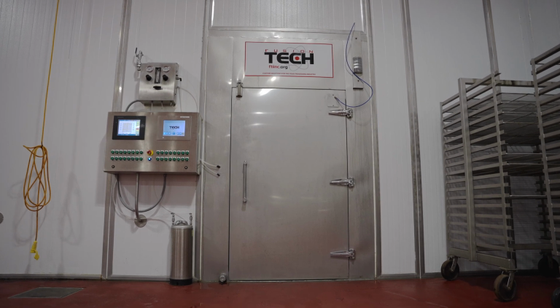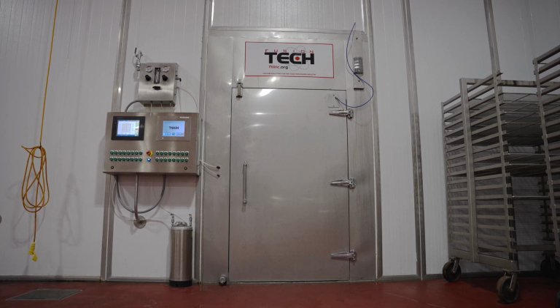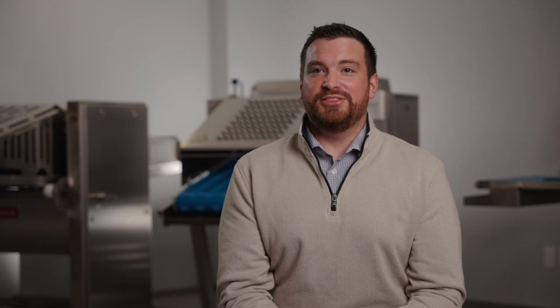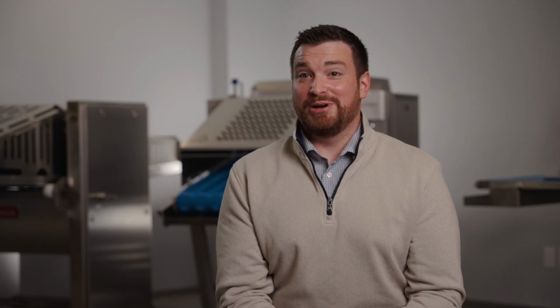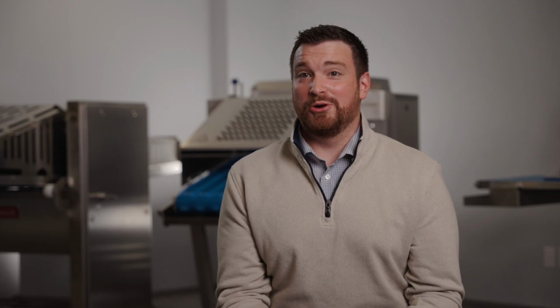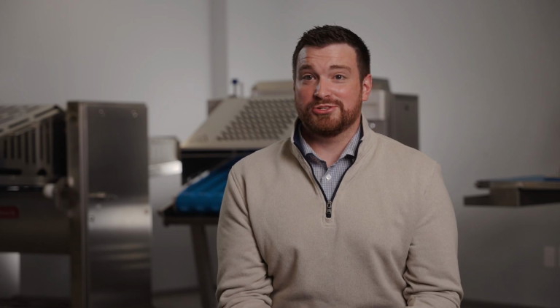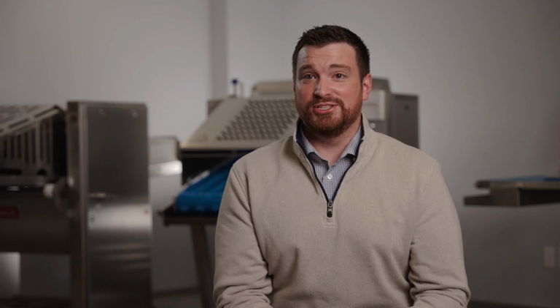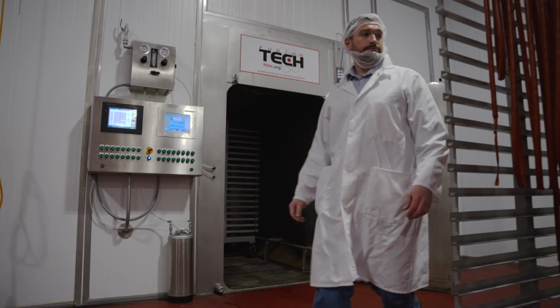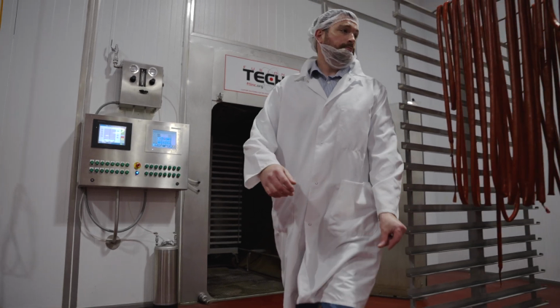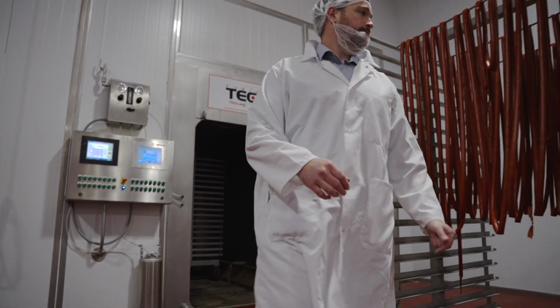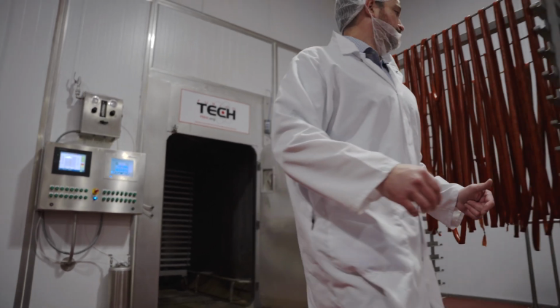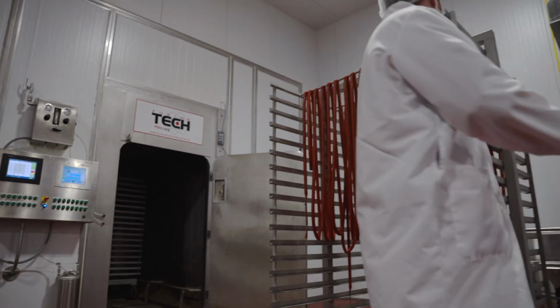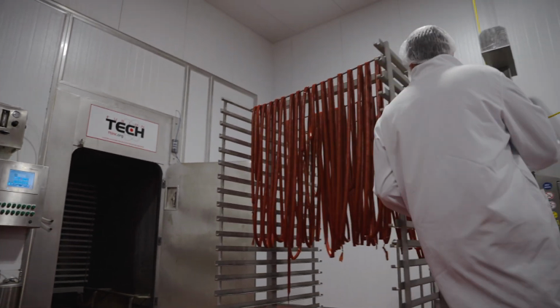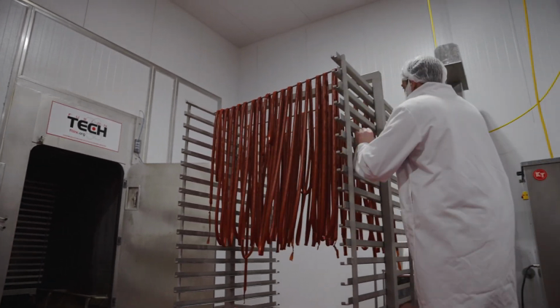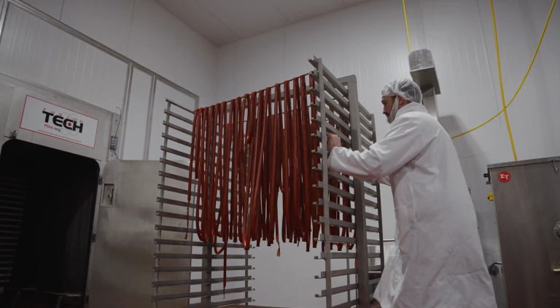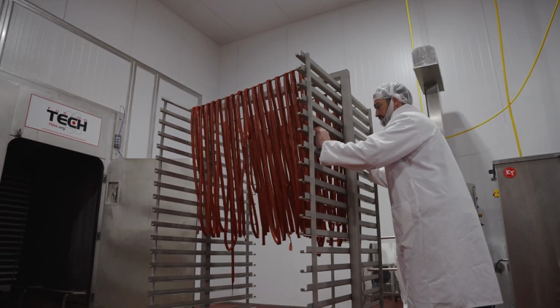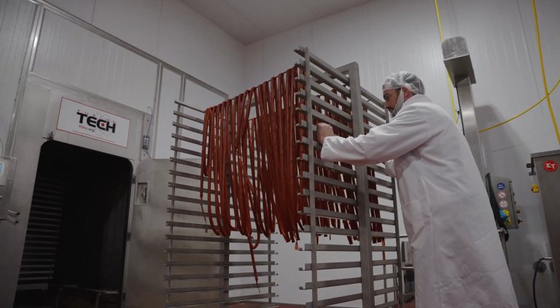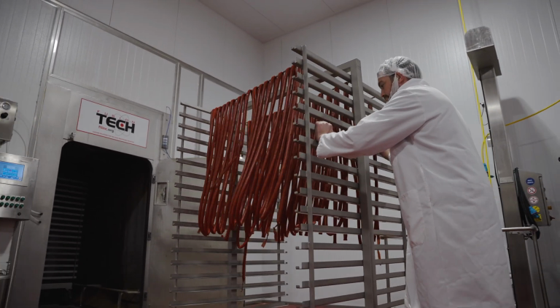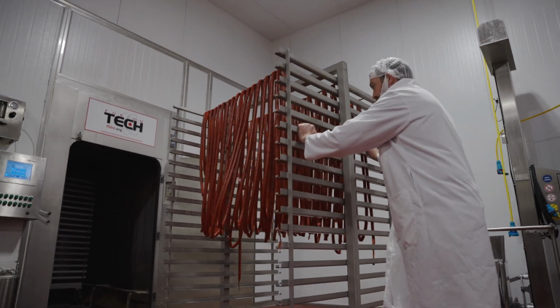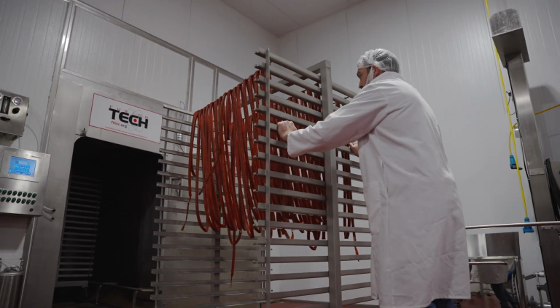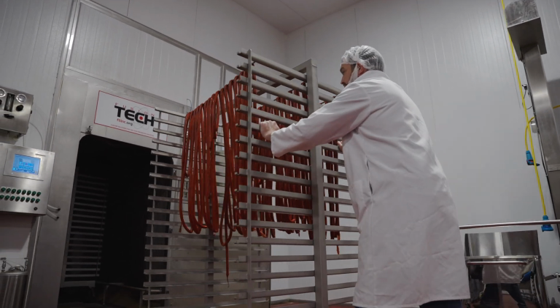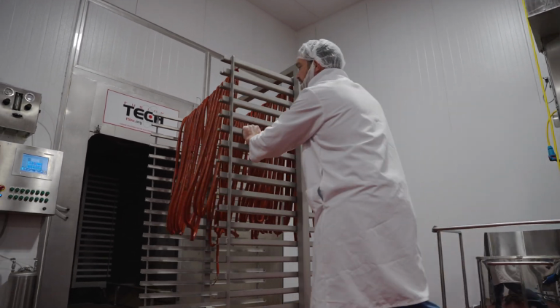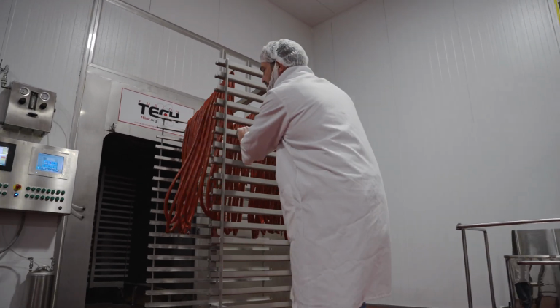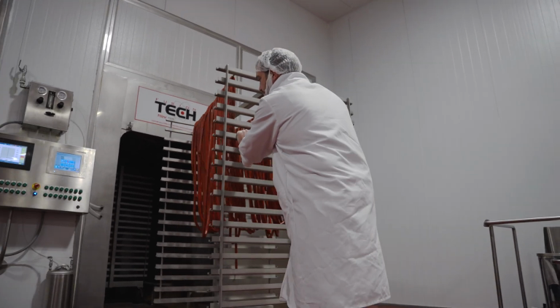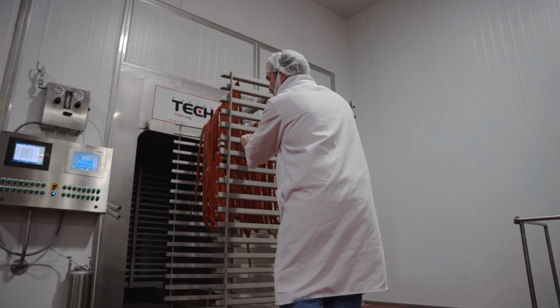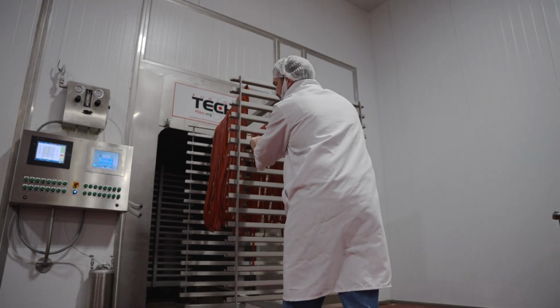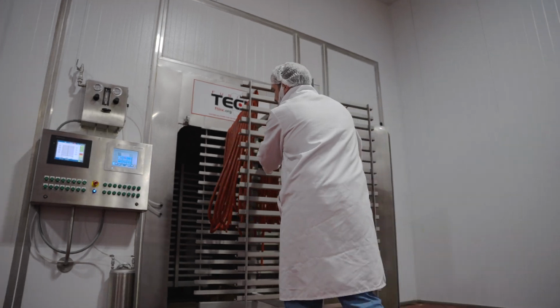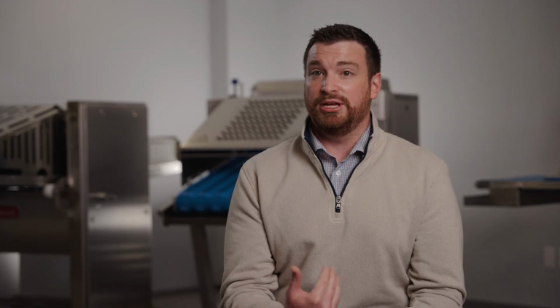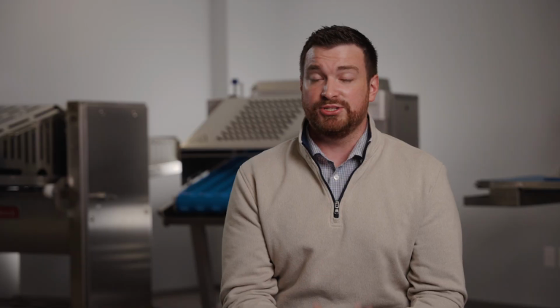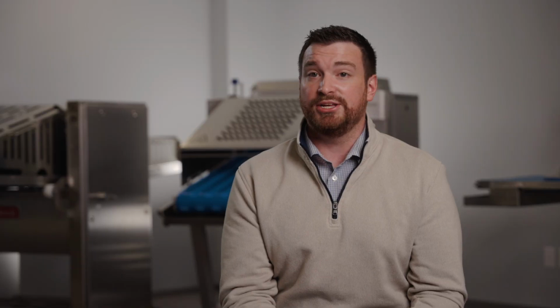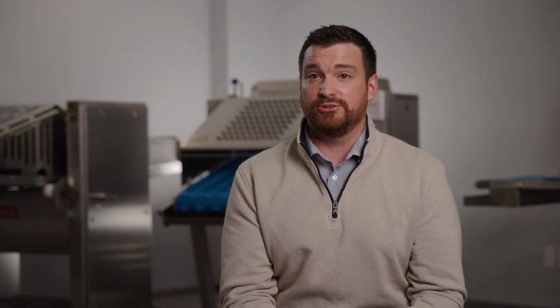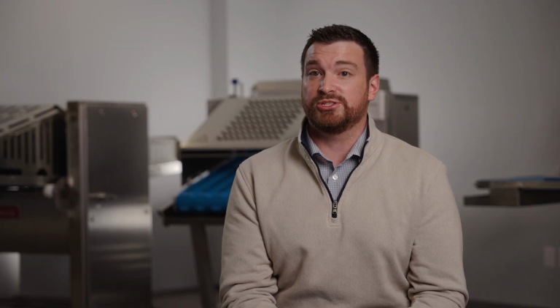One of the great things about our smokehouse is that we spent a lot of time and effort making sure that the smokehouse is up to your standards and to the highest standards possible.